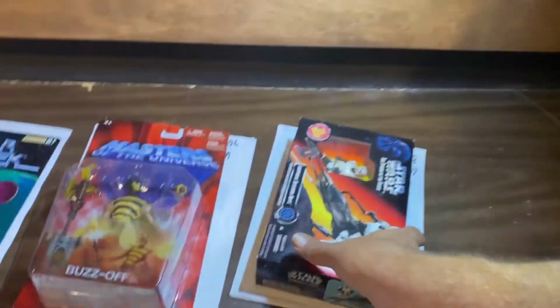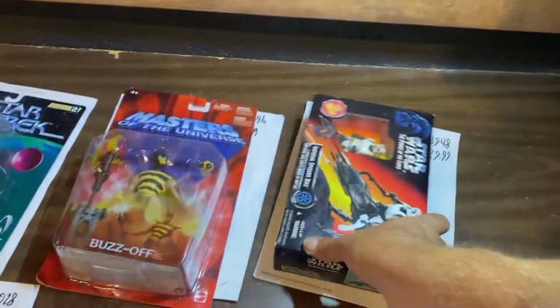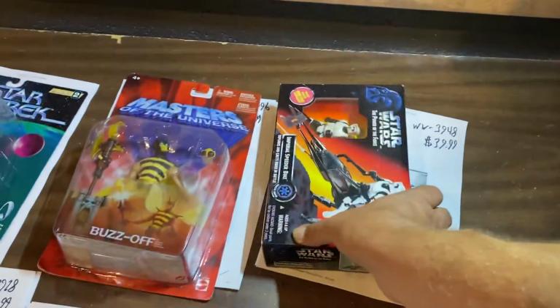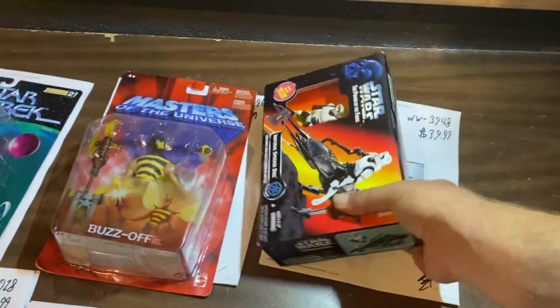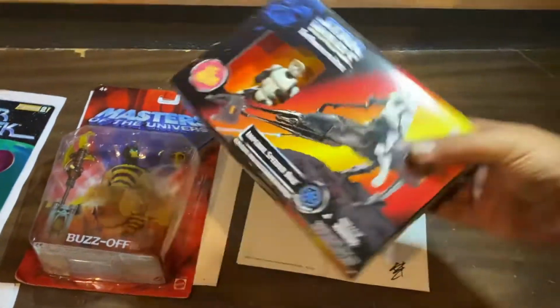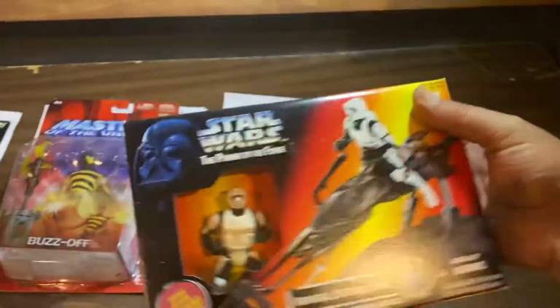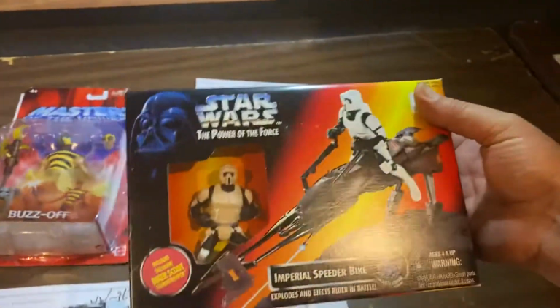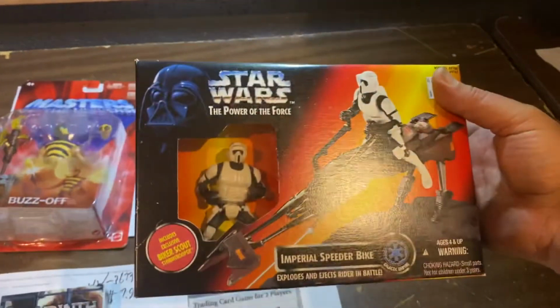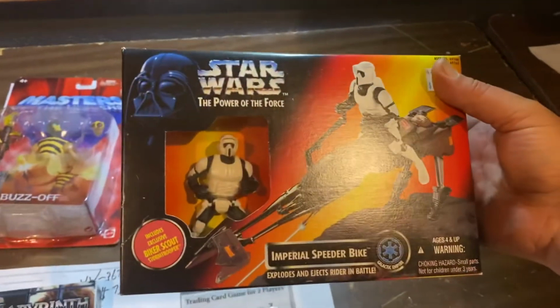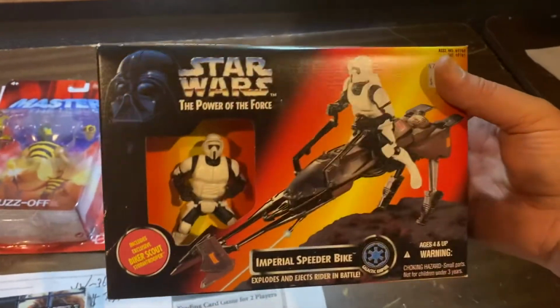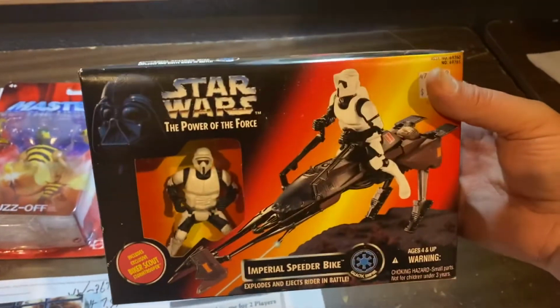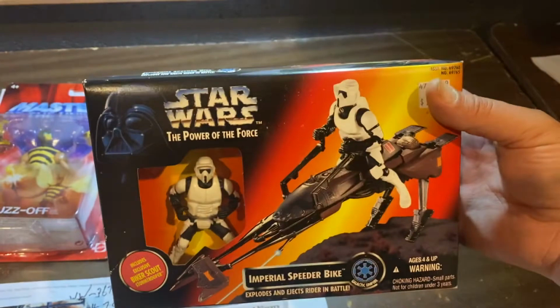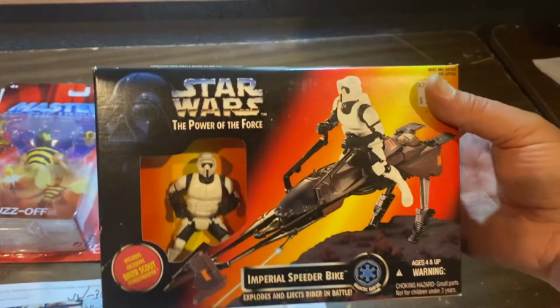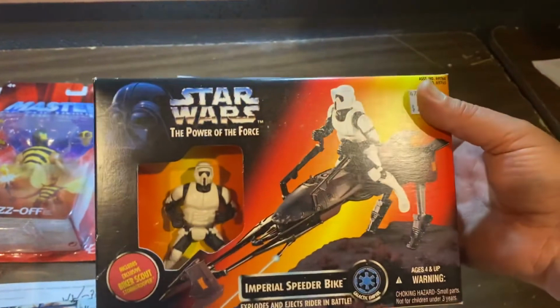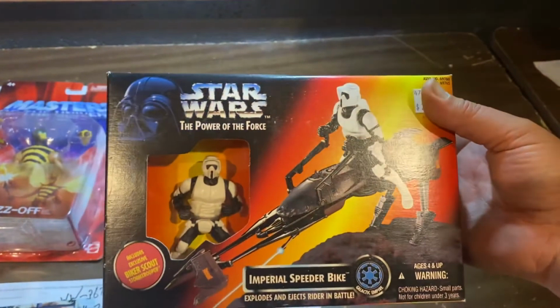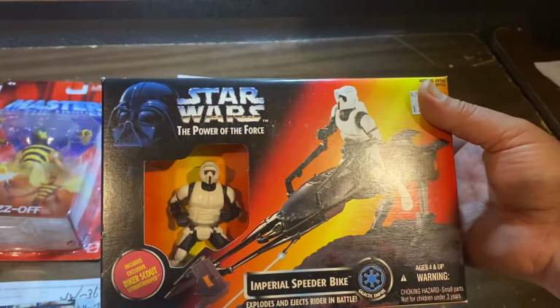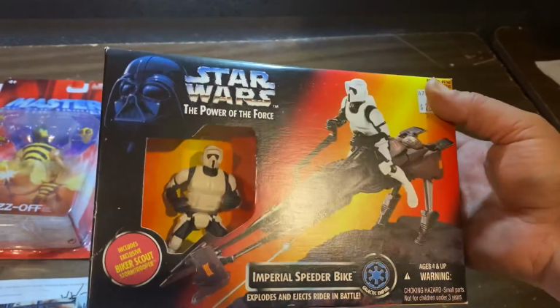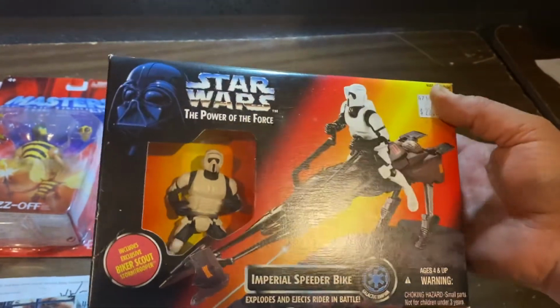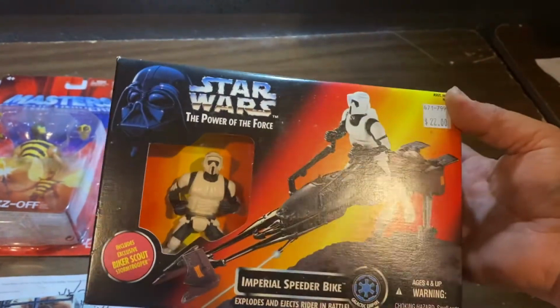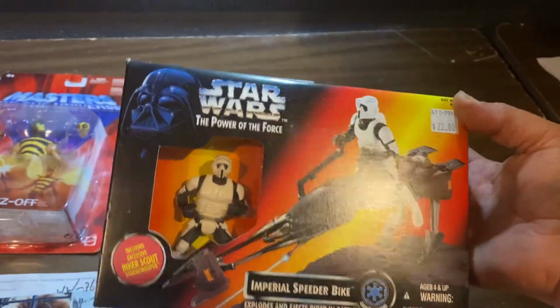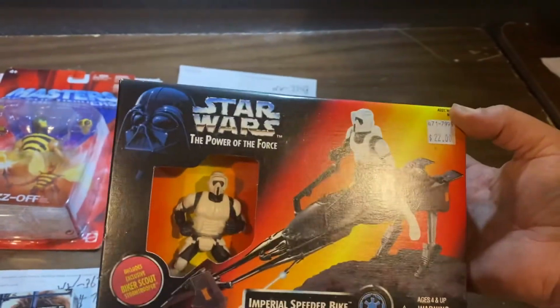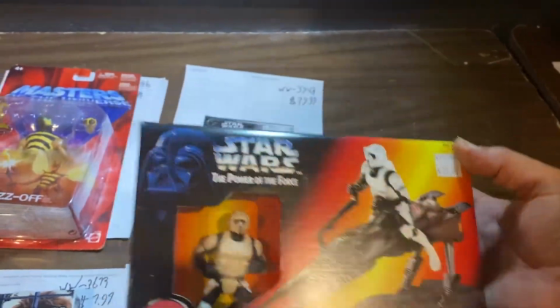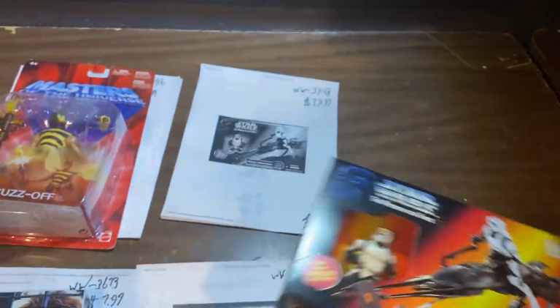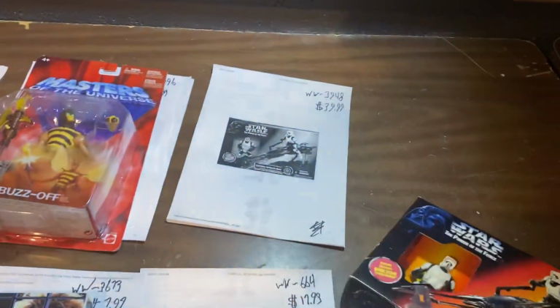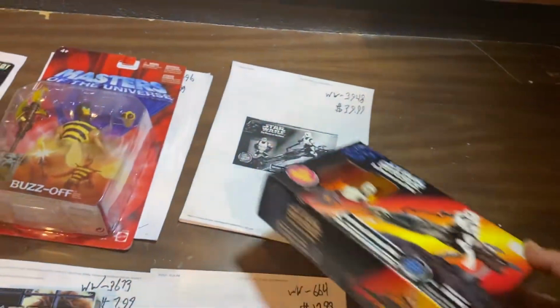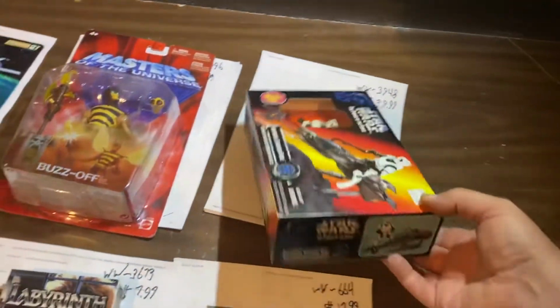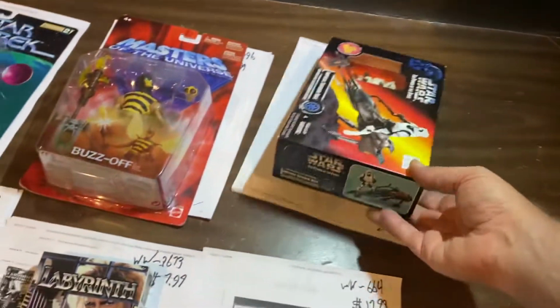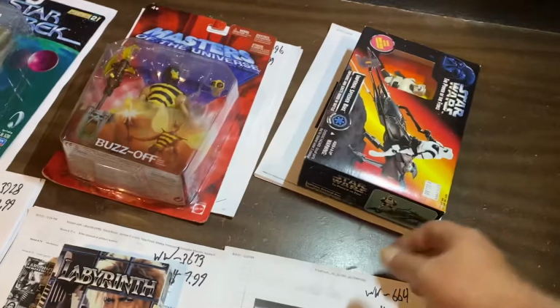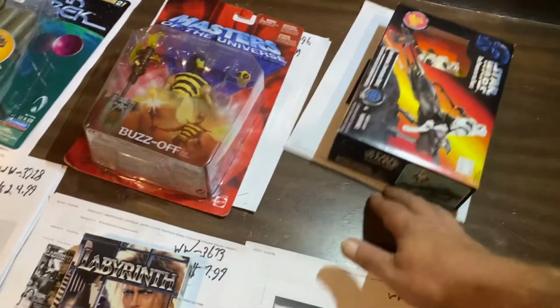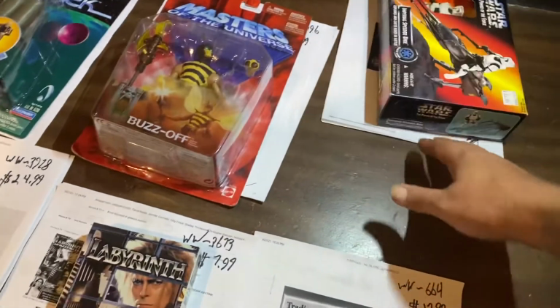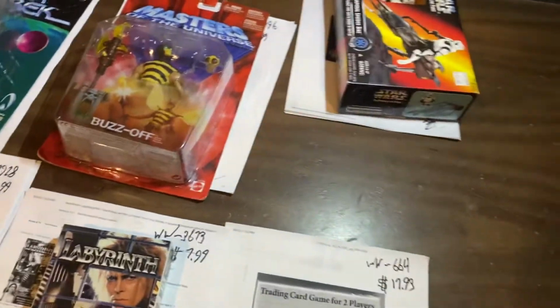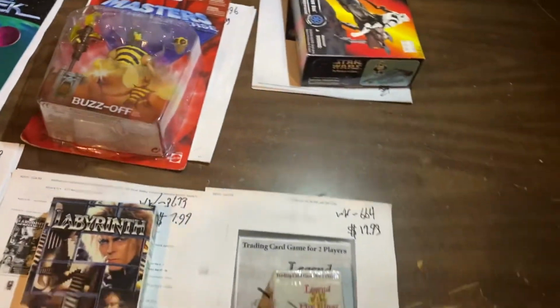Imperial Speeder Bike. I remember there was a time where these were $10 a piece. Now $39.99. Outstanding.